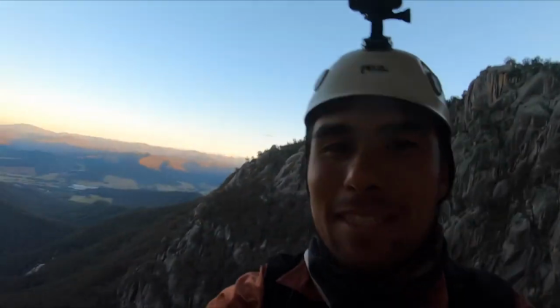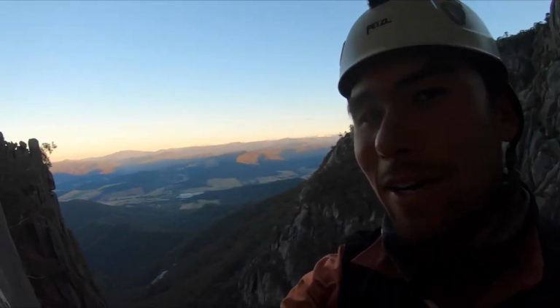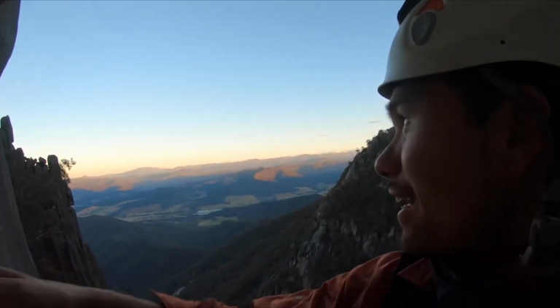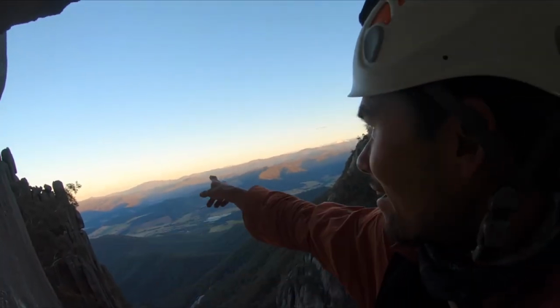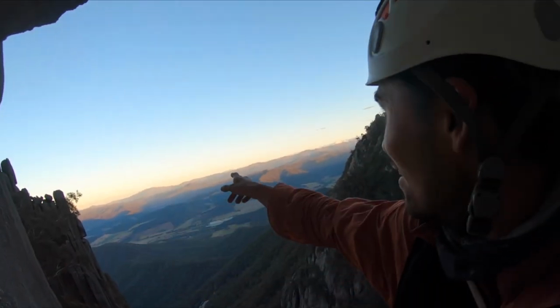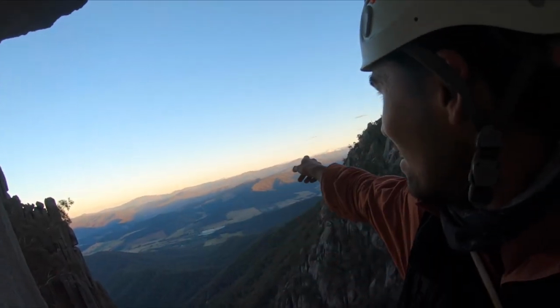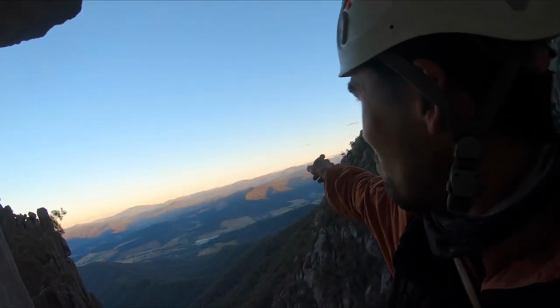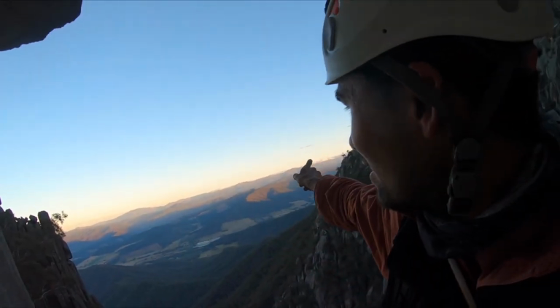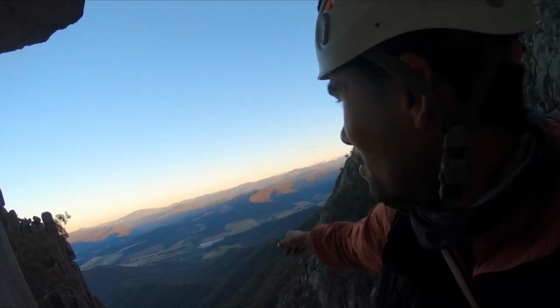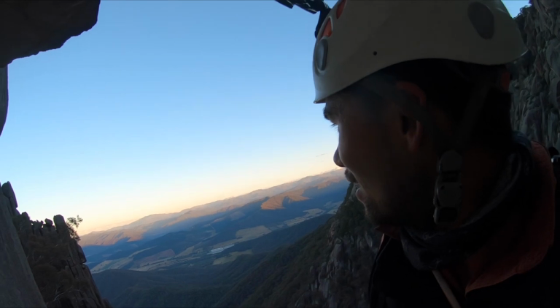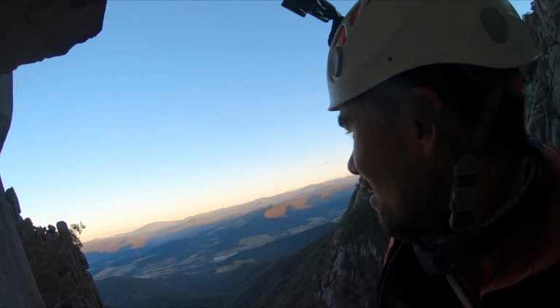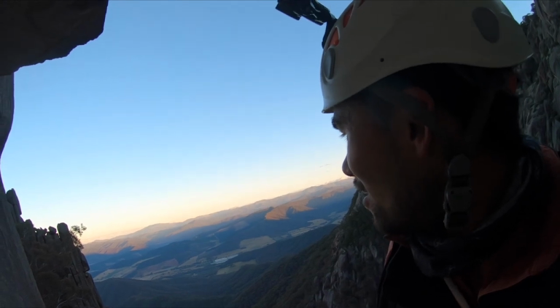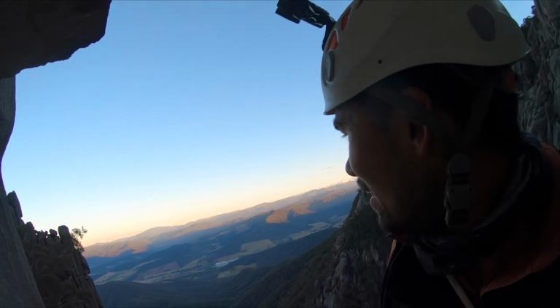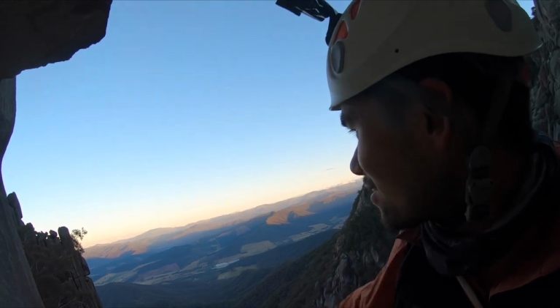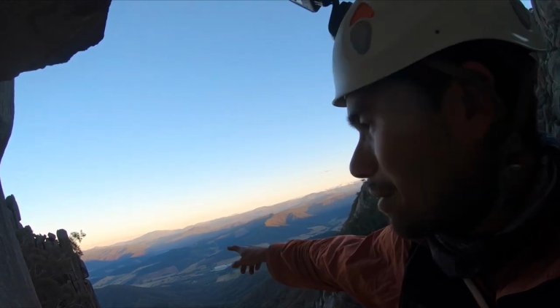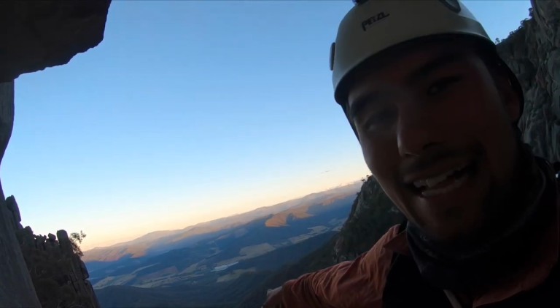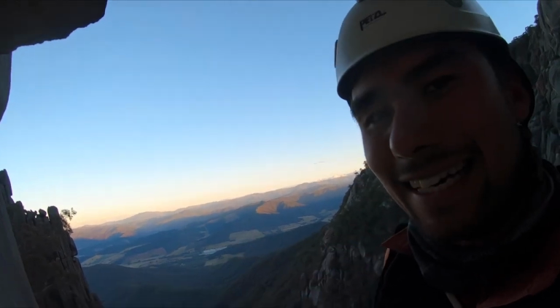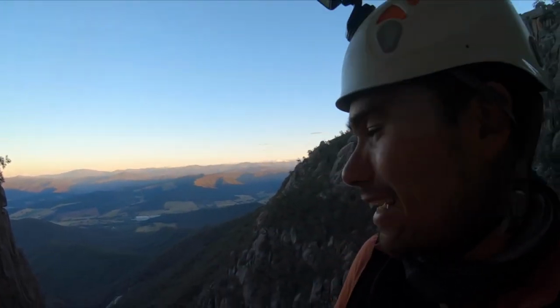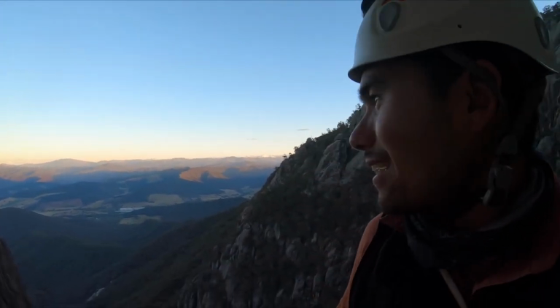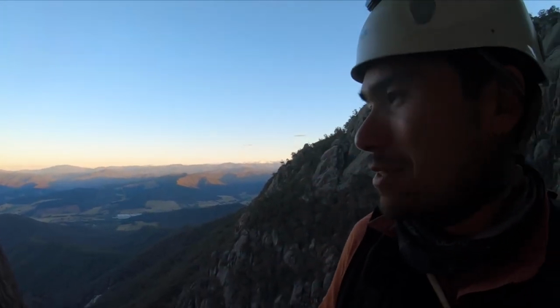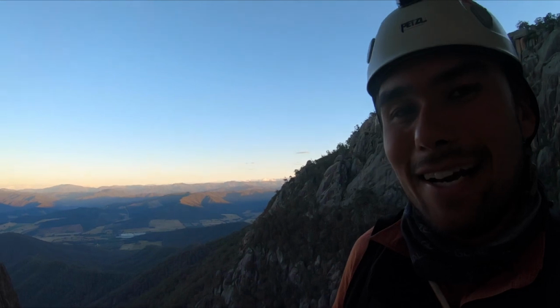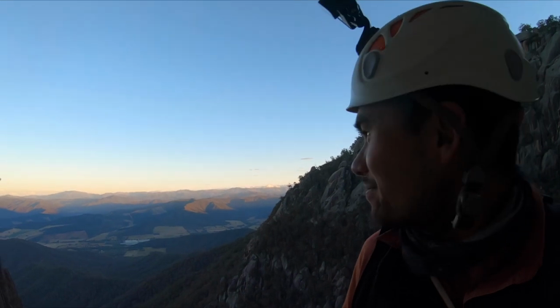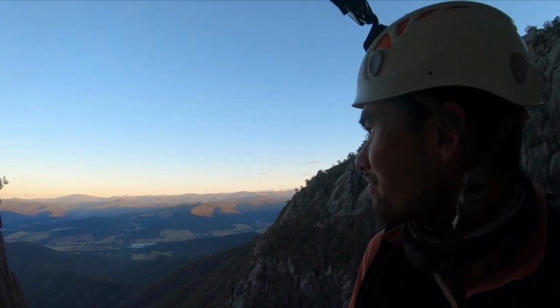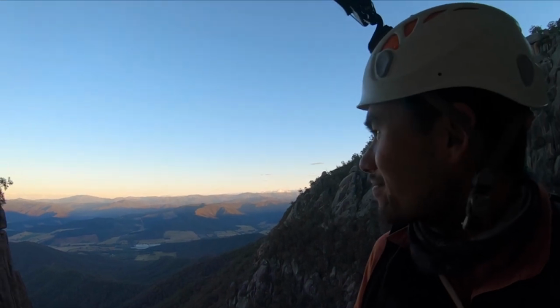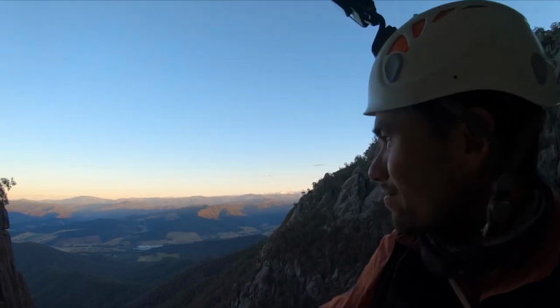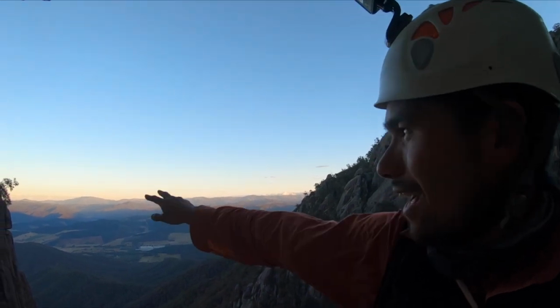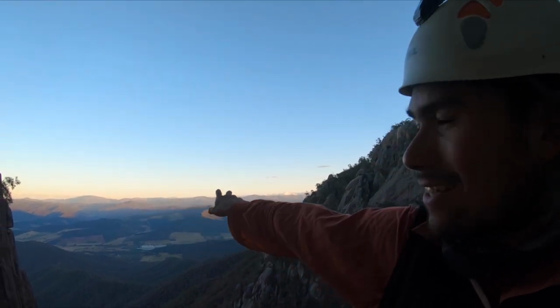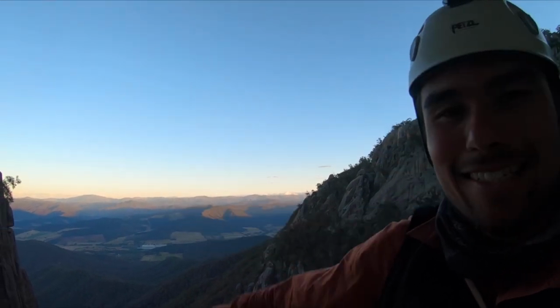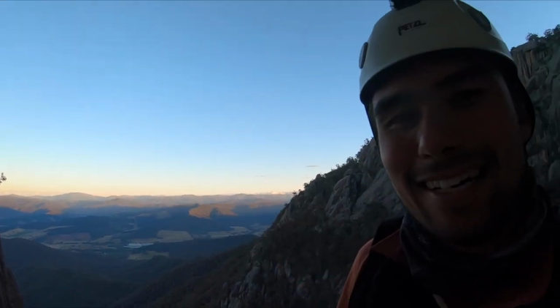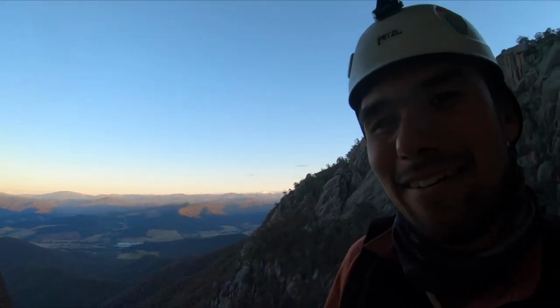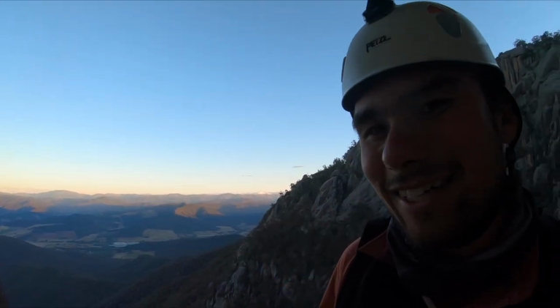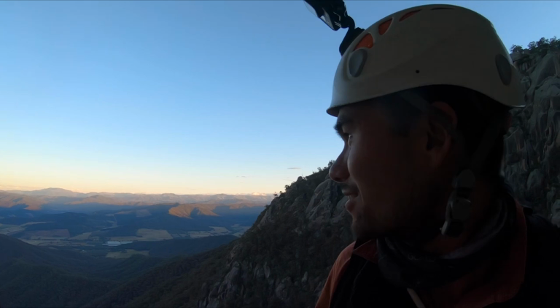There's Mount Bogong over there in the background. Mount Feathertop. It looks straight down the Bucking Valley. Such an awesome spot. And the light just on the hills is starting to go that afternoon glow. It's awesome.